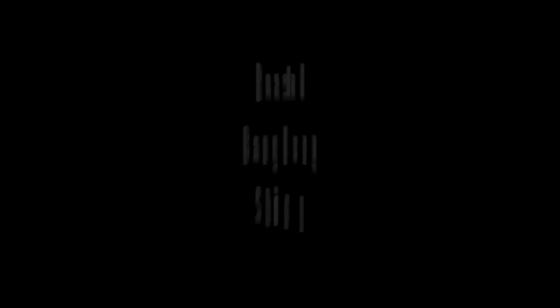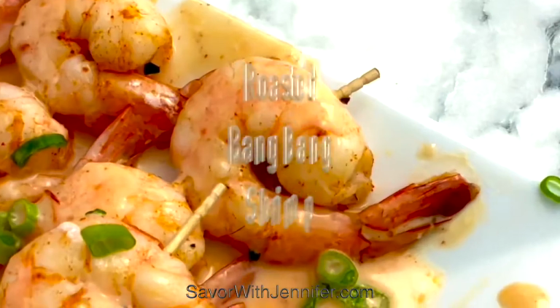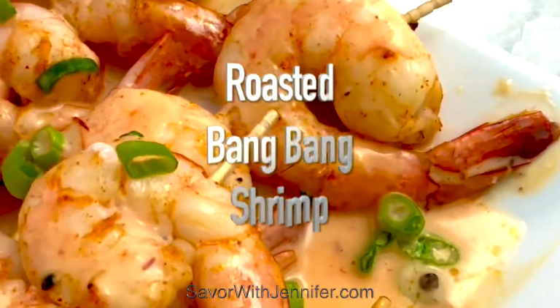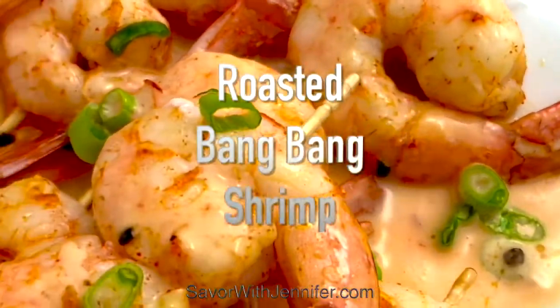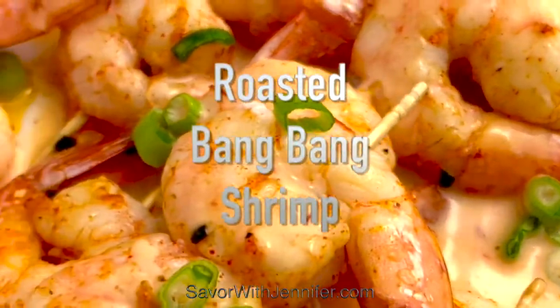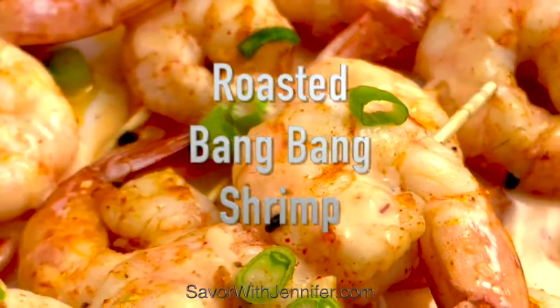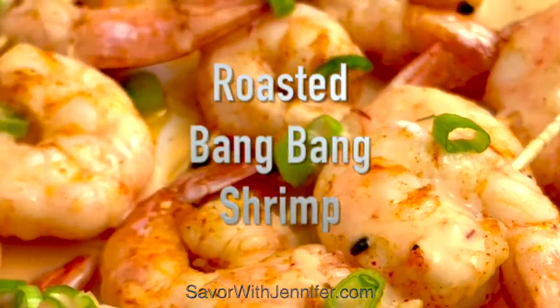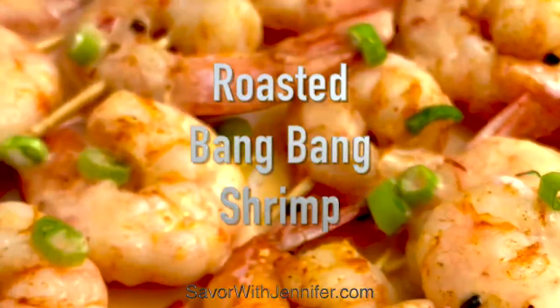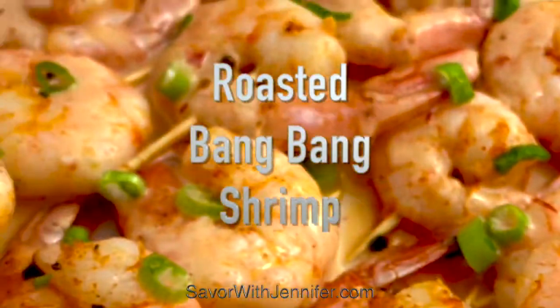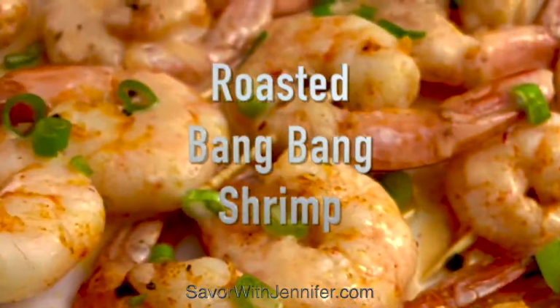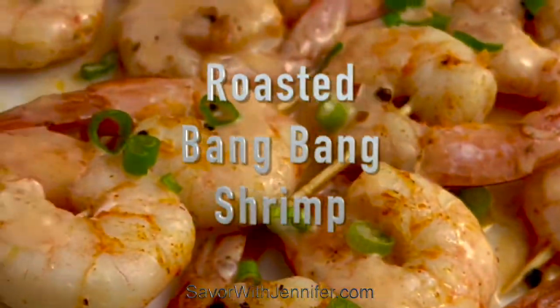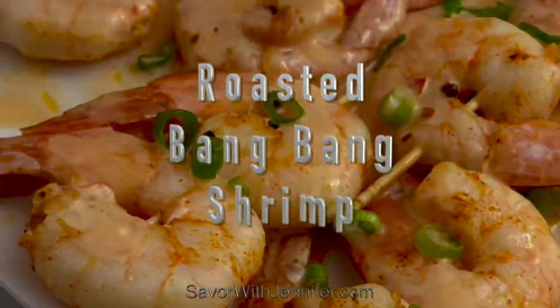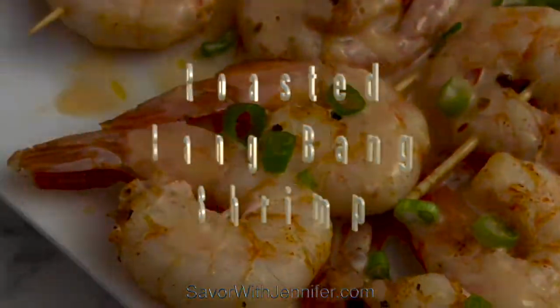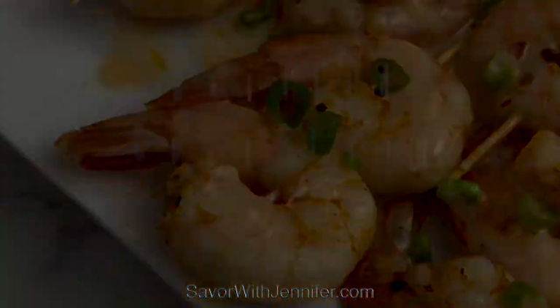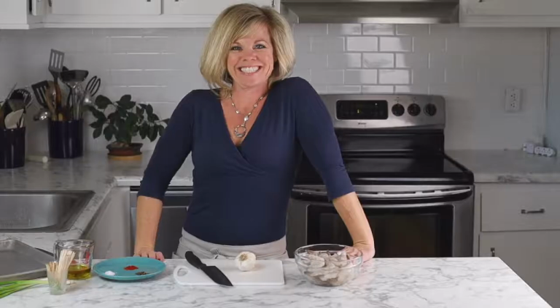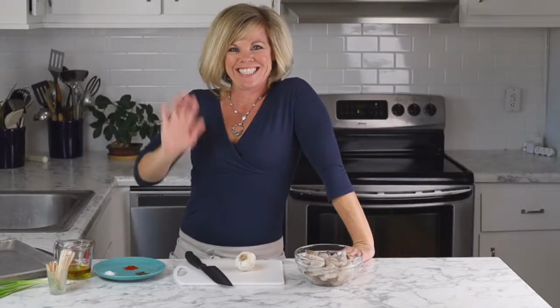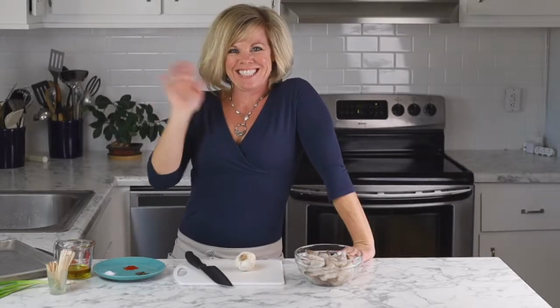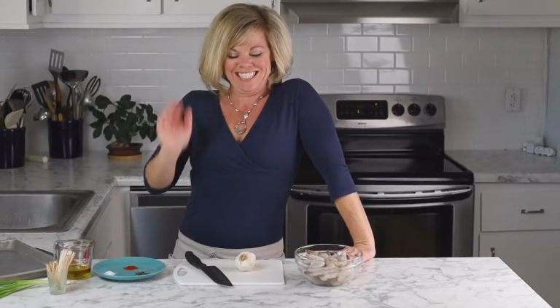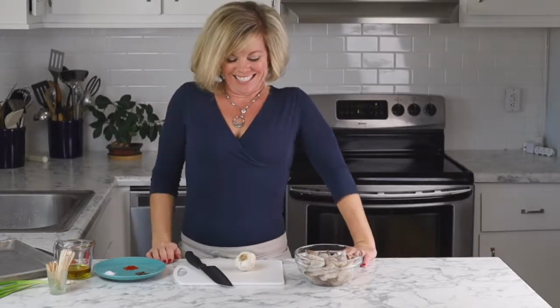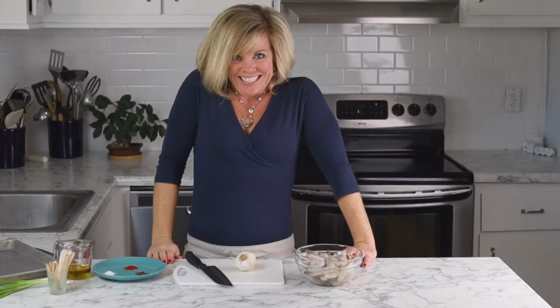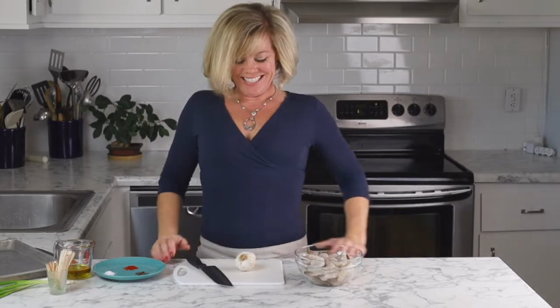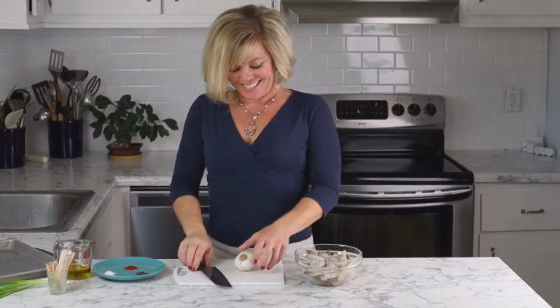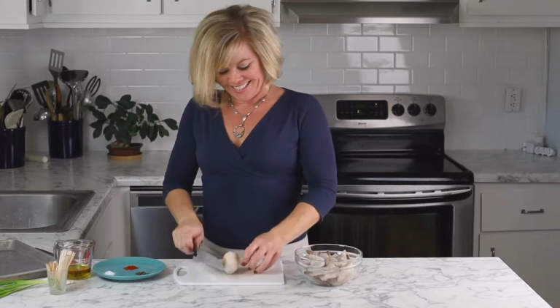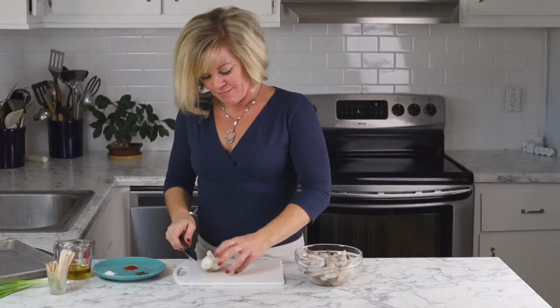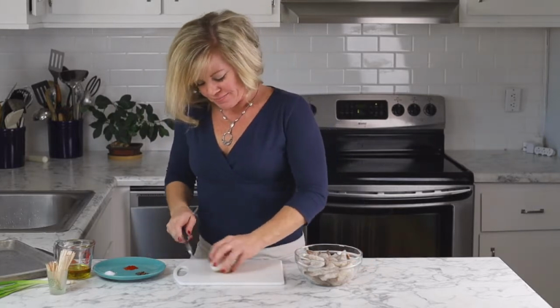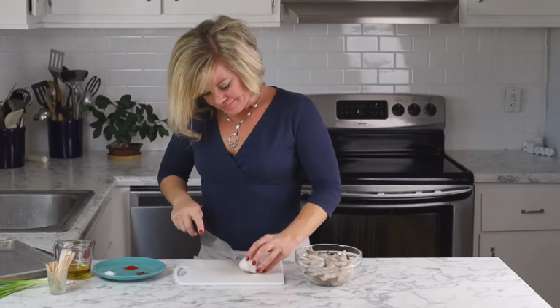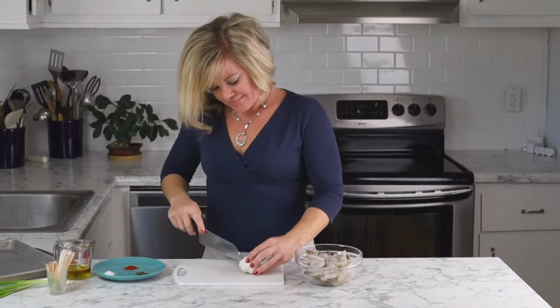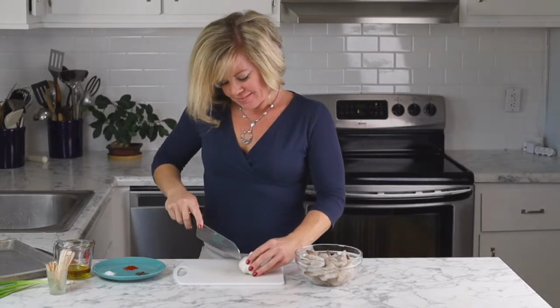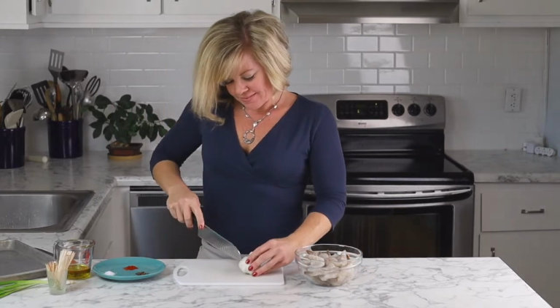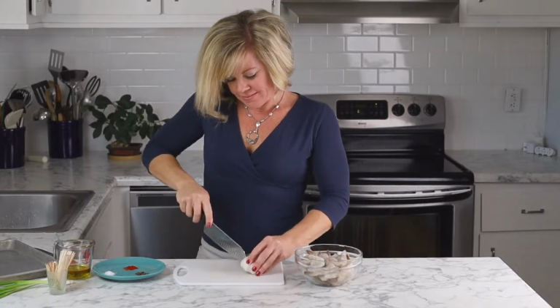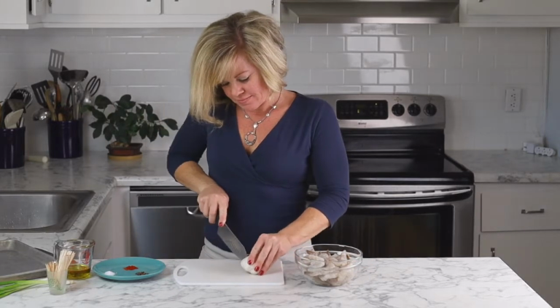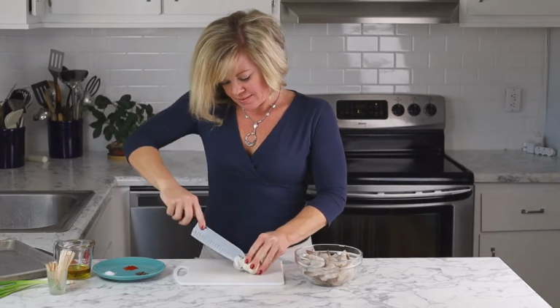Hi there everybody, this is Jennifer with savorwithjennifer.com. Today we are making a roasted bang bang shrimp skewer.